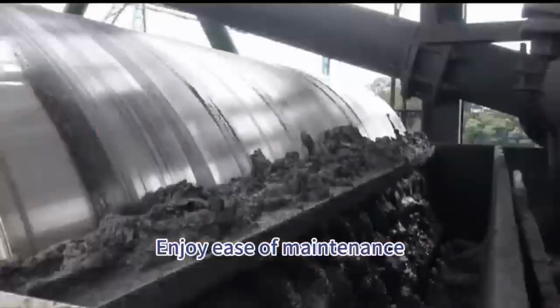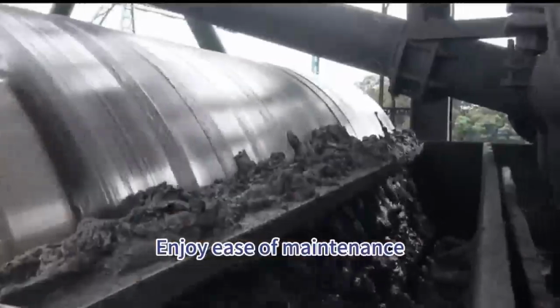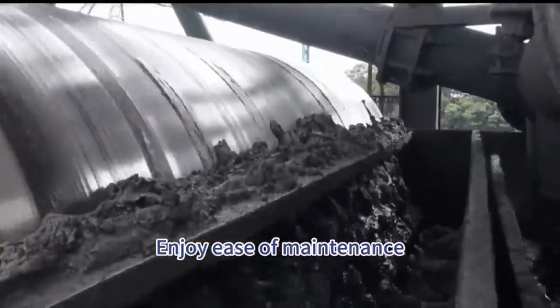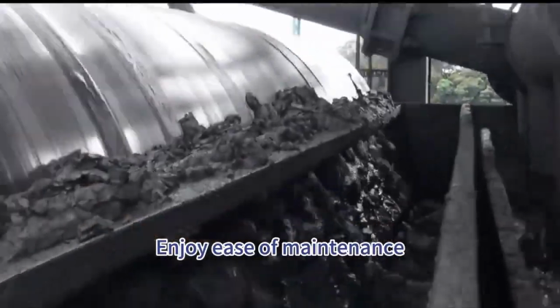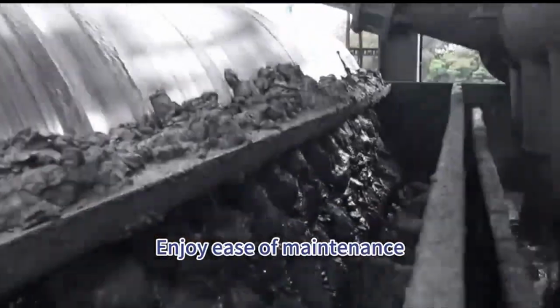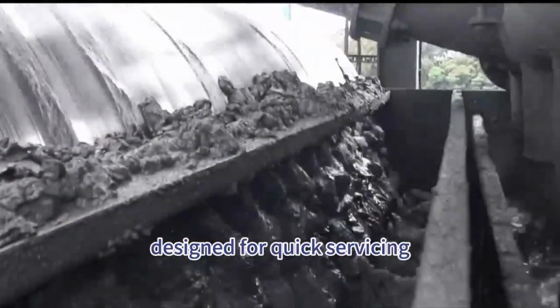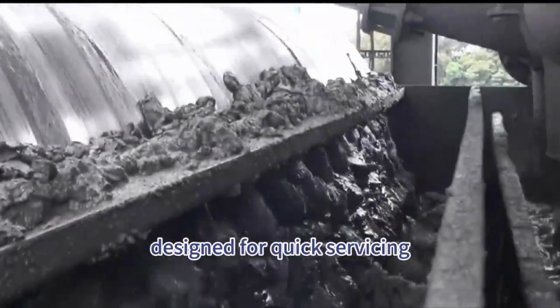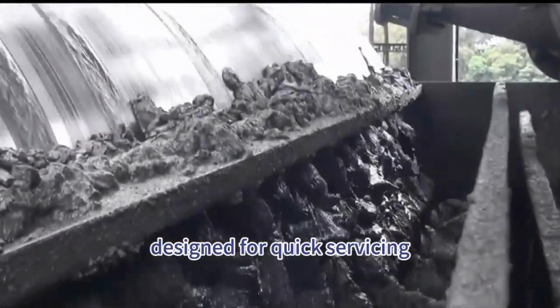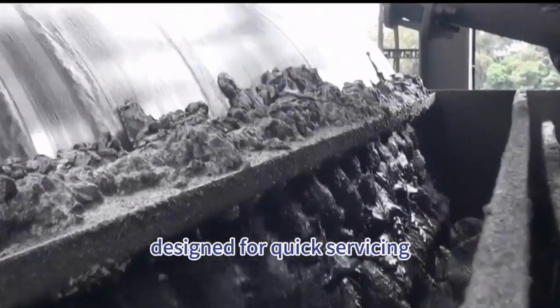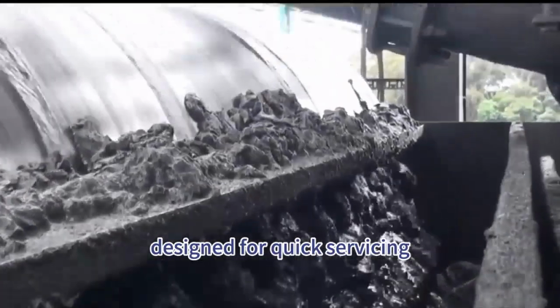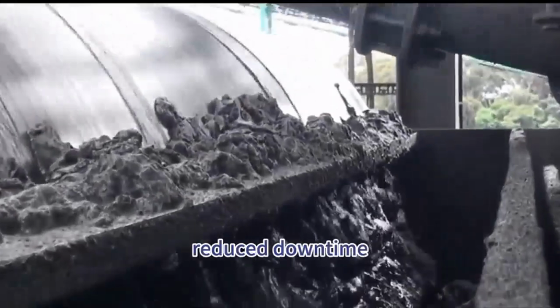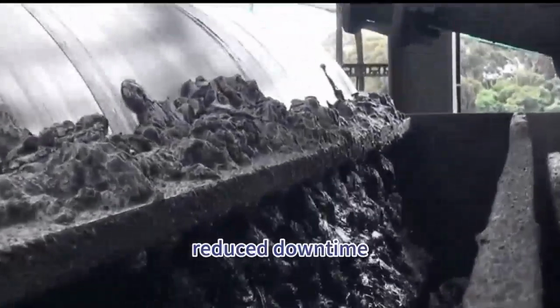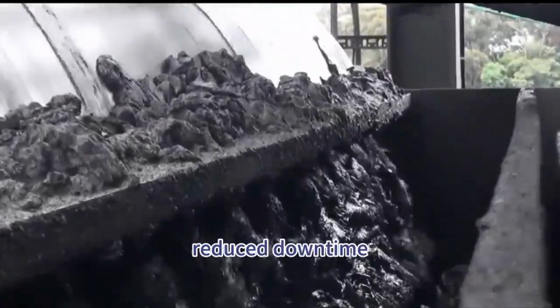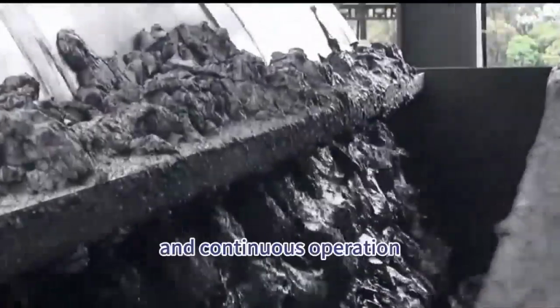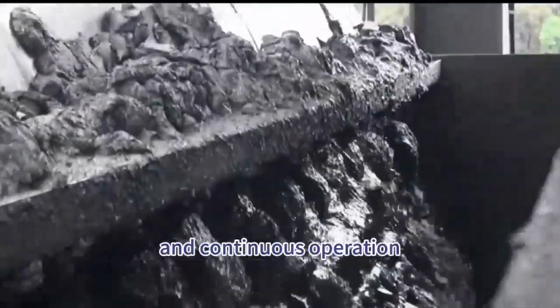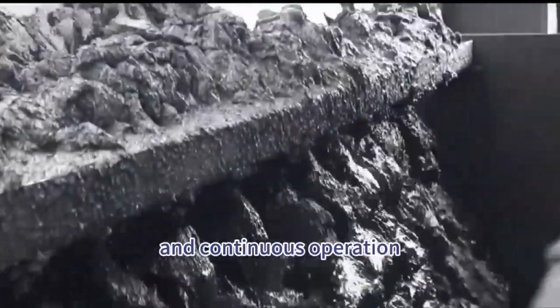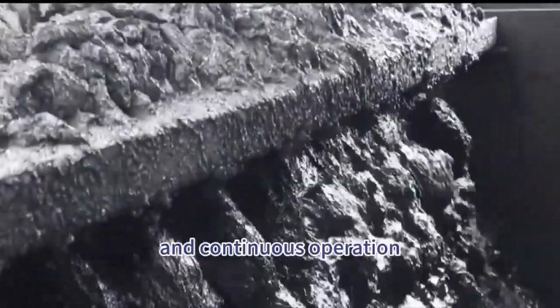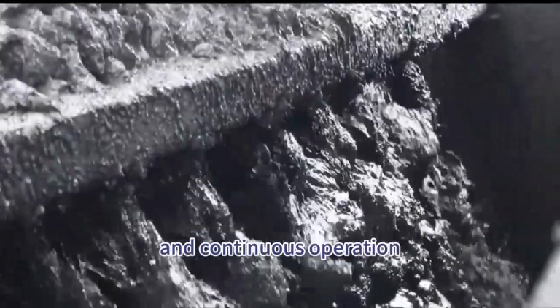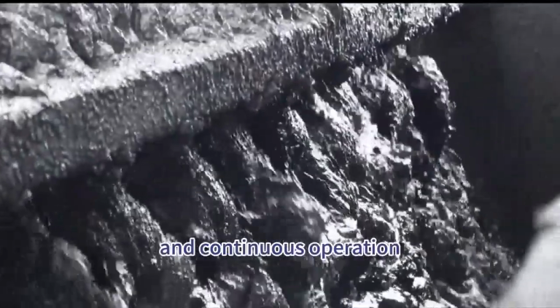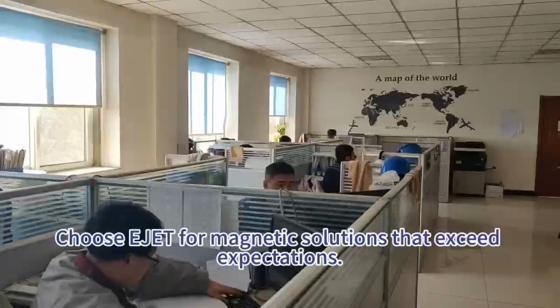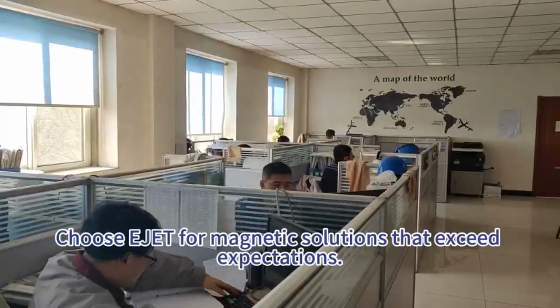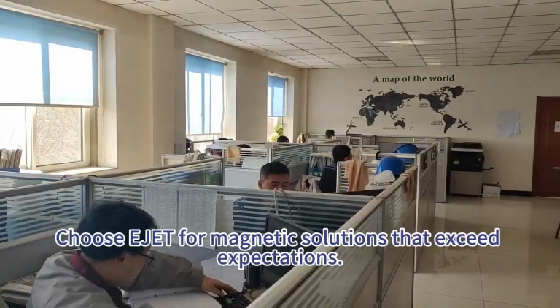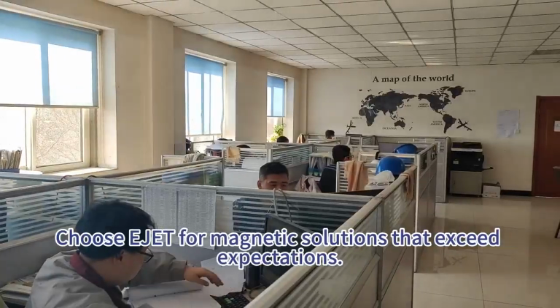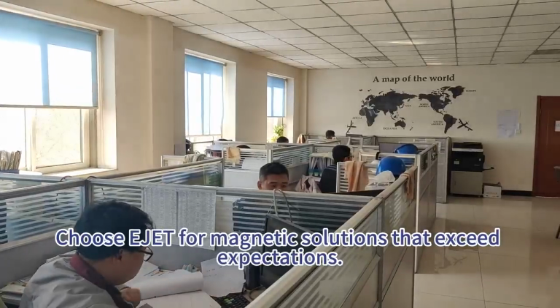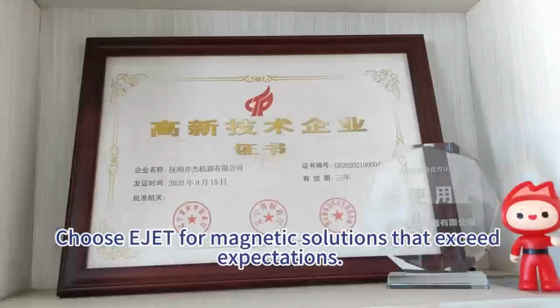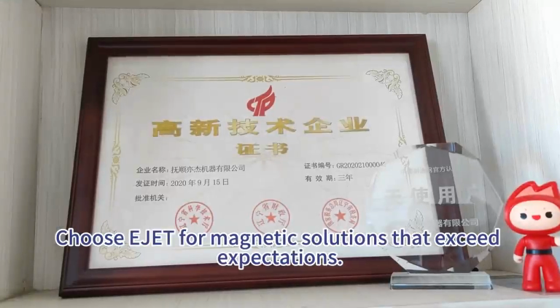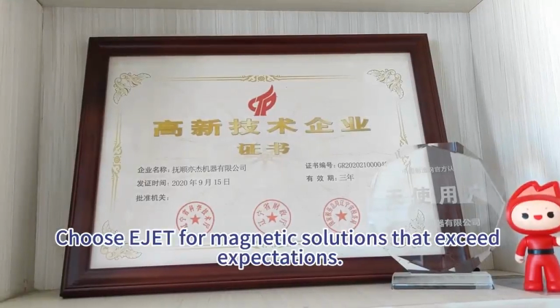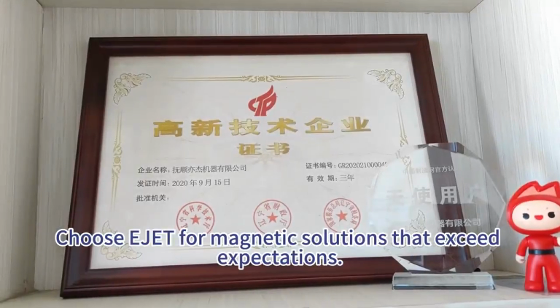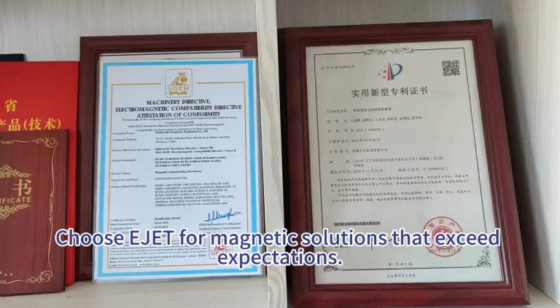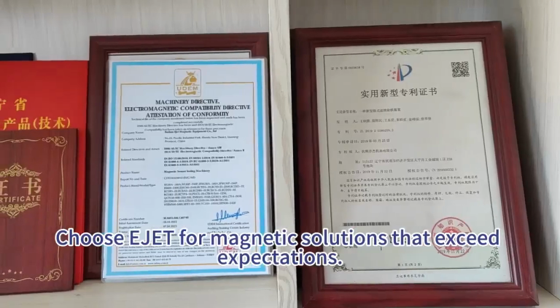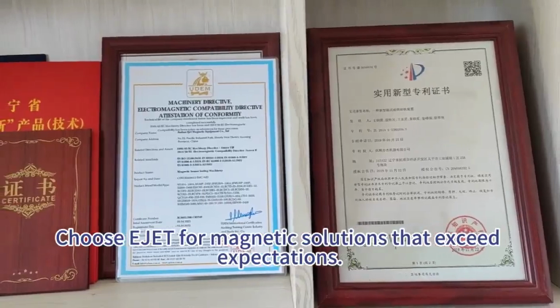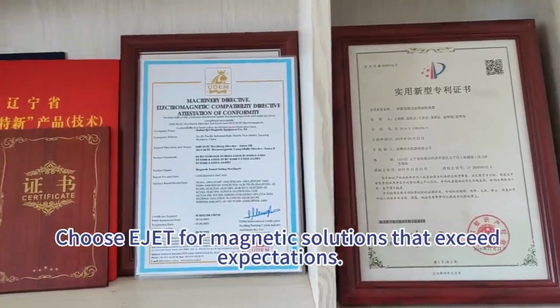Enjoy ease of maintenance designed for quick servicing, reduced downtime, and continuous operation. Choose EJET for magnetic solutions that exceed expectations.